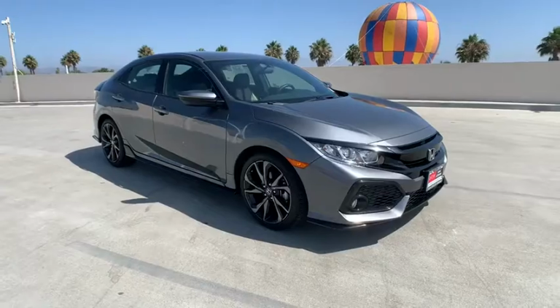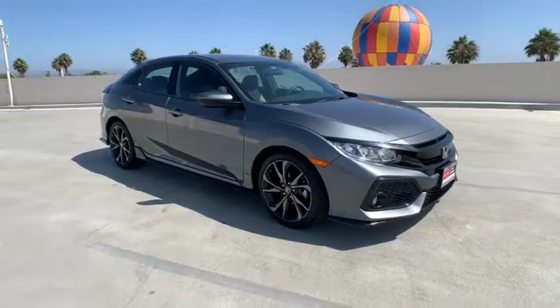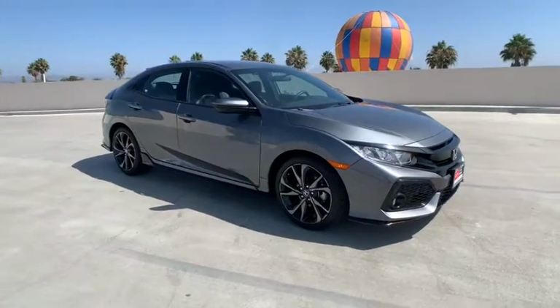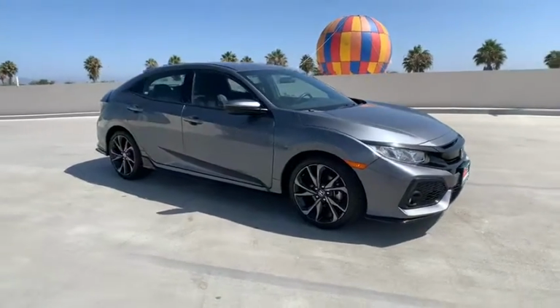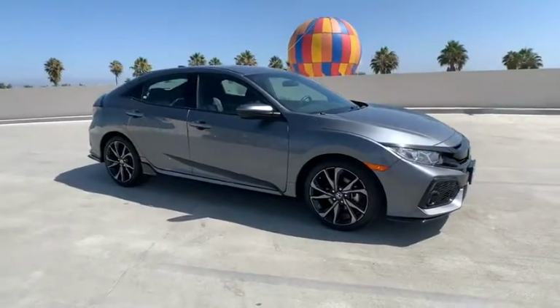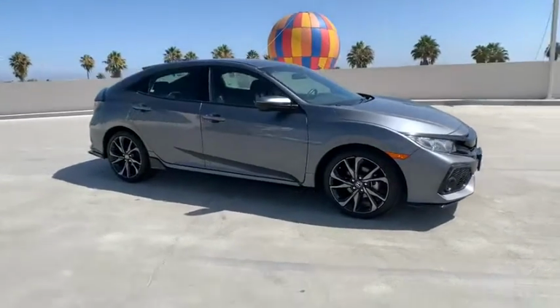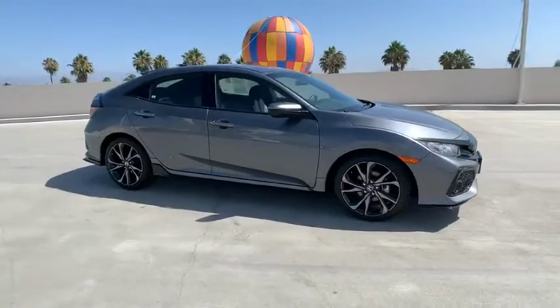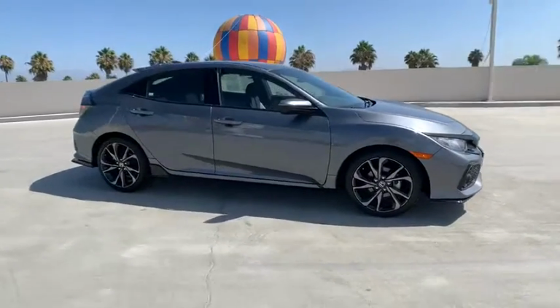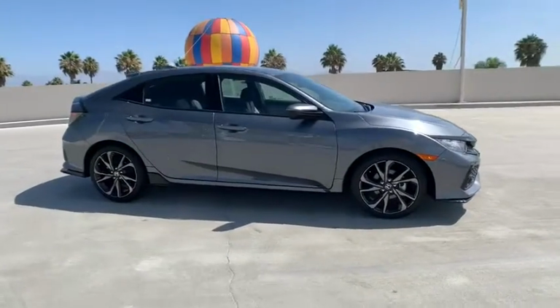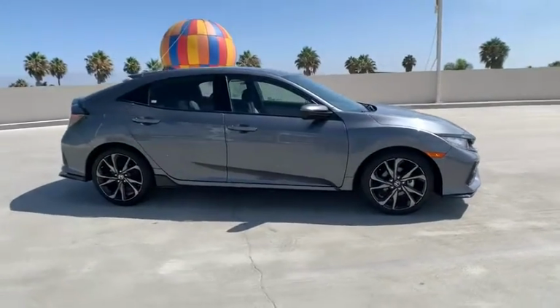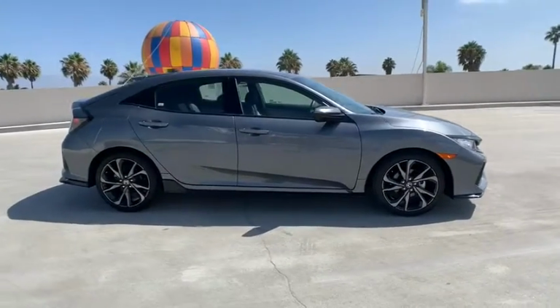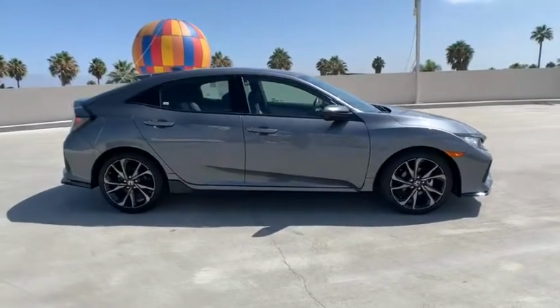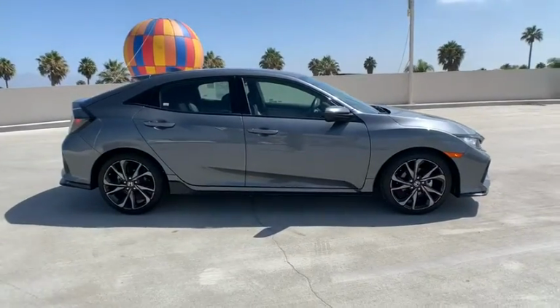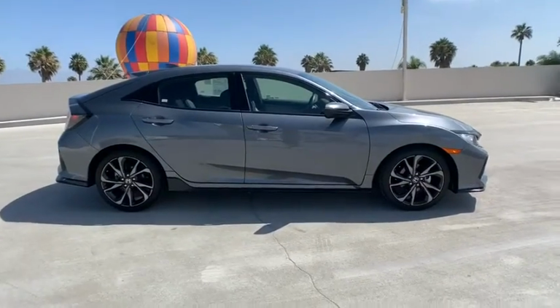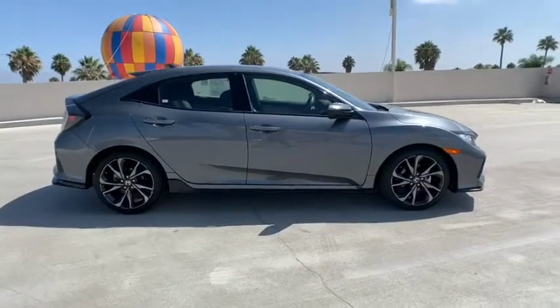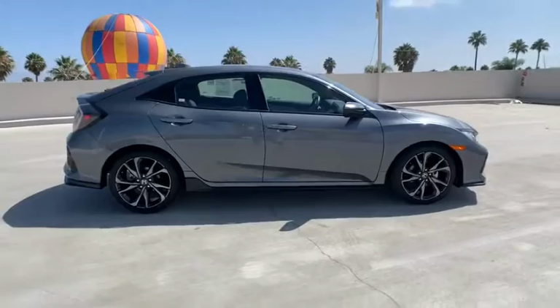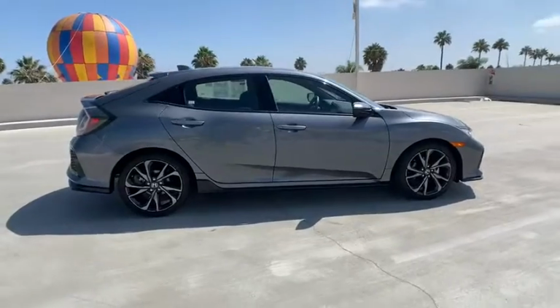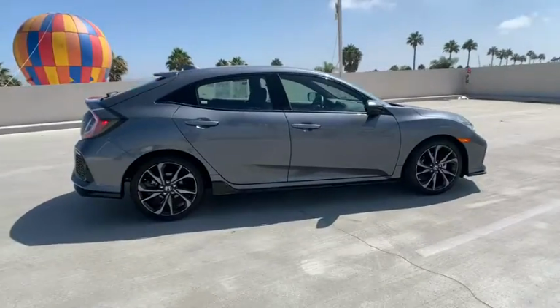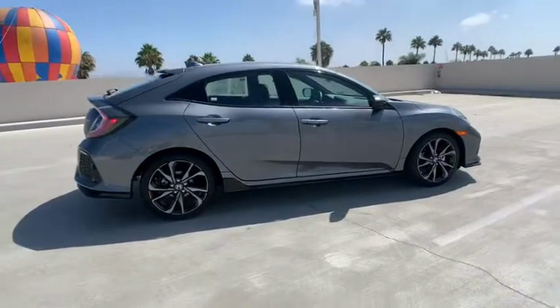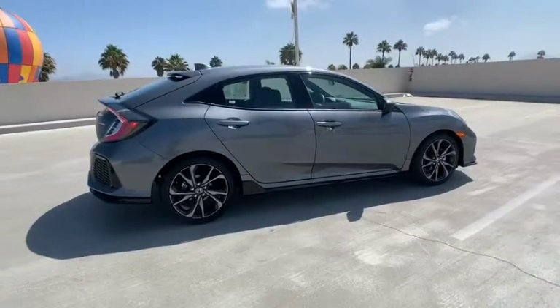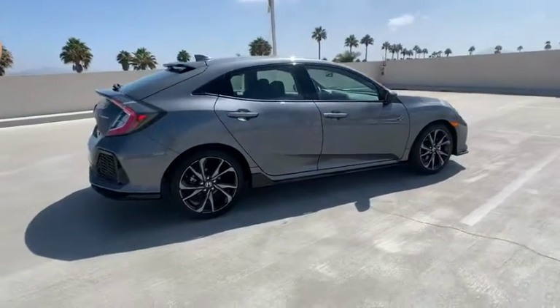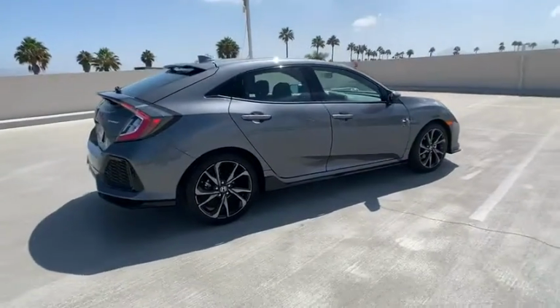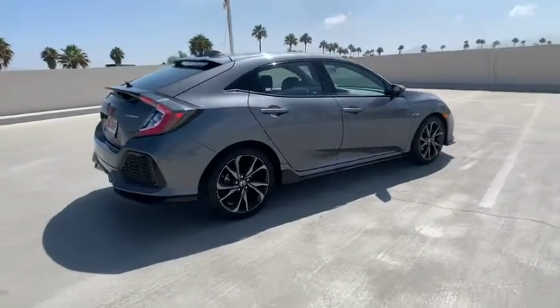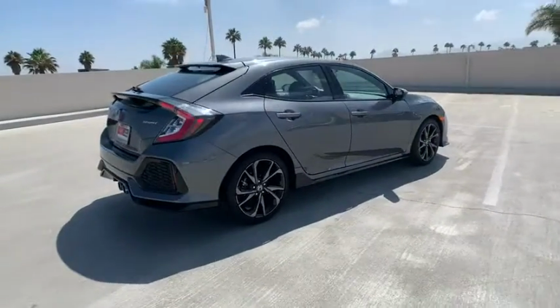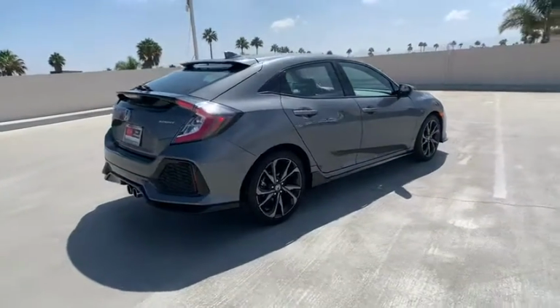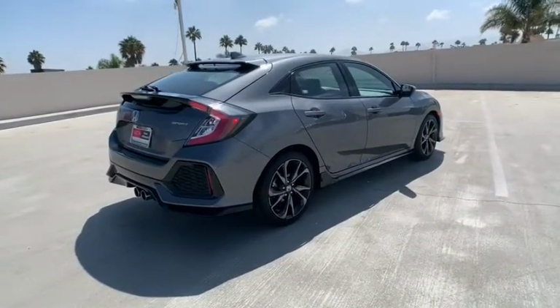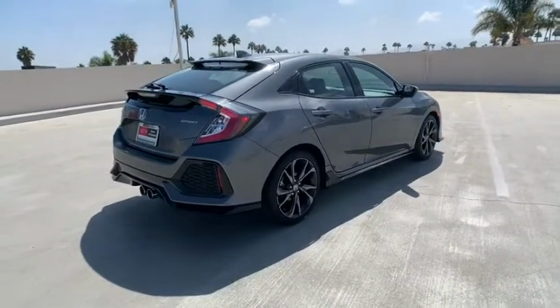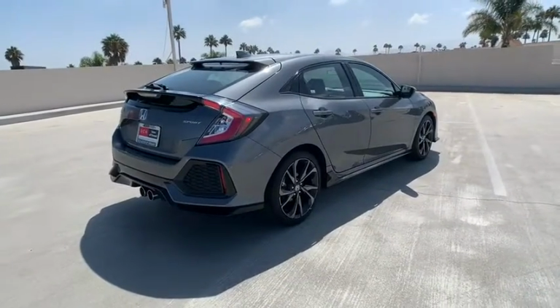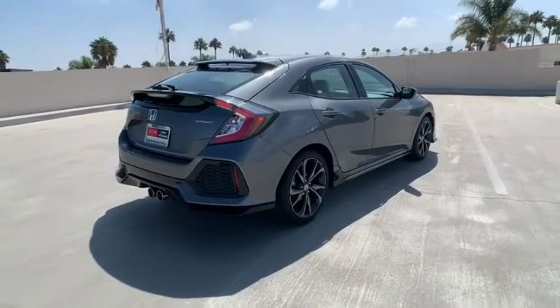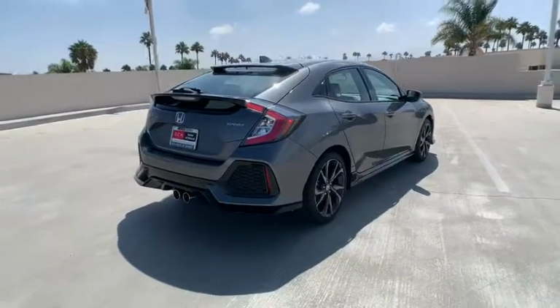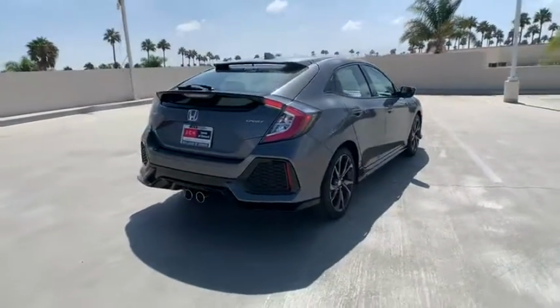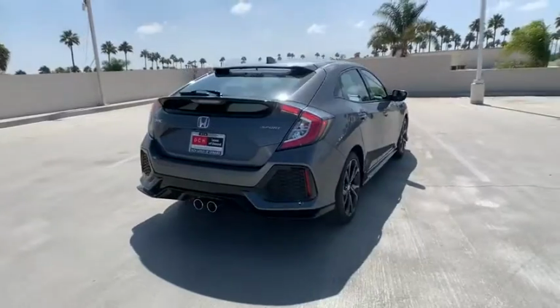Take a ride in a 2018 Honda Civic. The Honda Civic is practical, delivers awesome gas mileage, and is incredibly reliable. This vehicle has less than 7,000 miles.